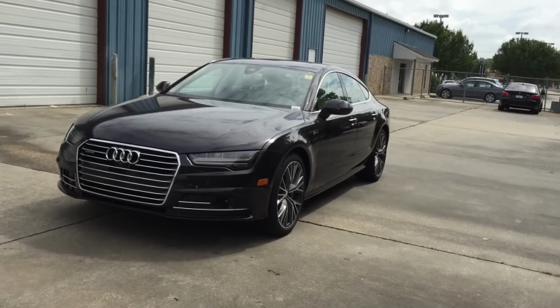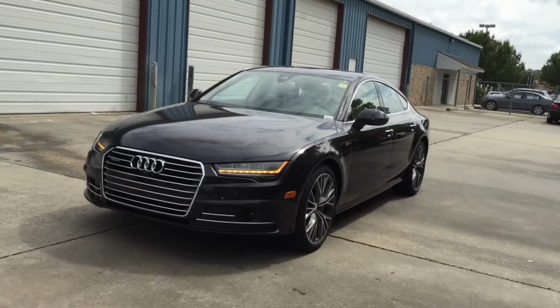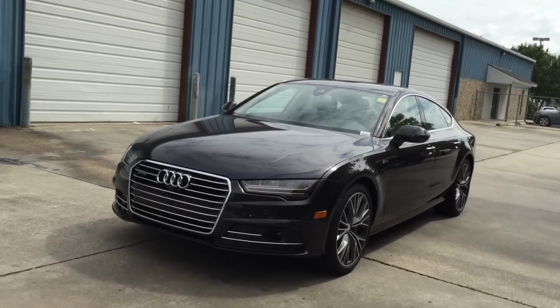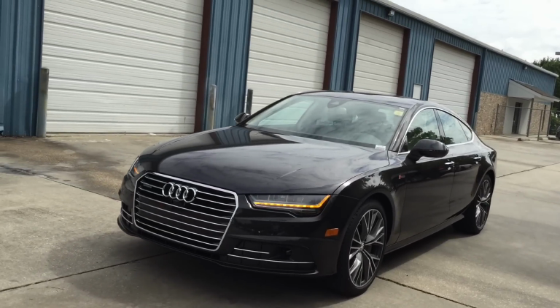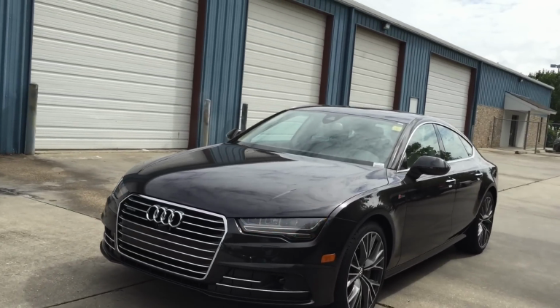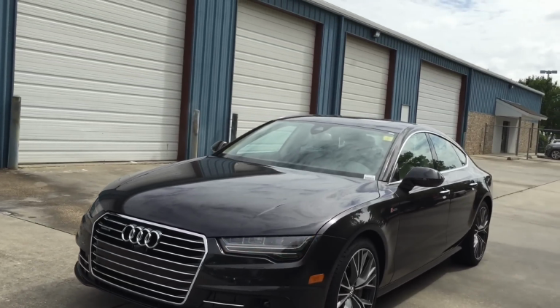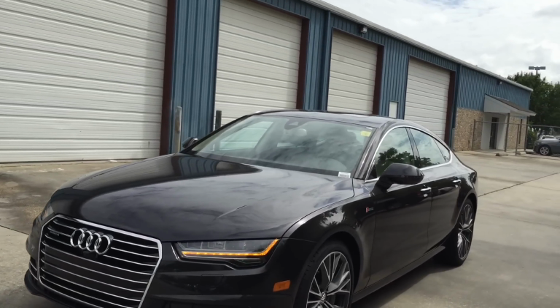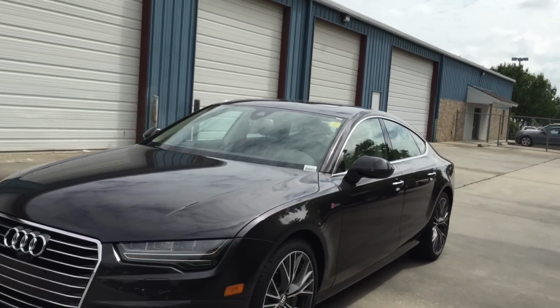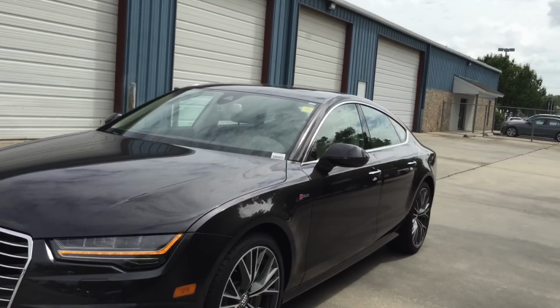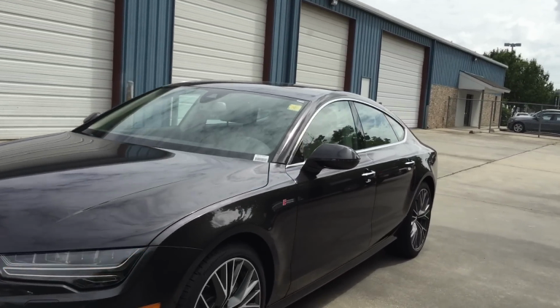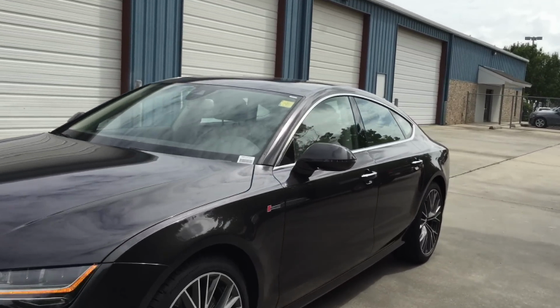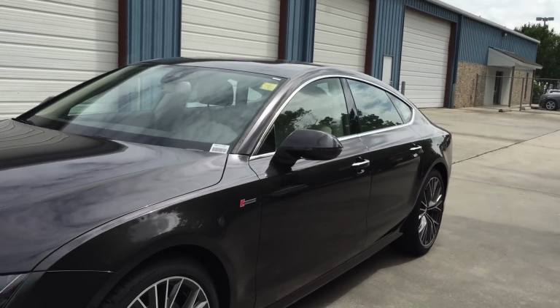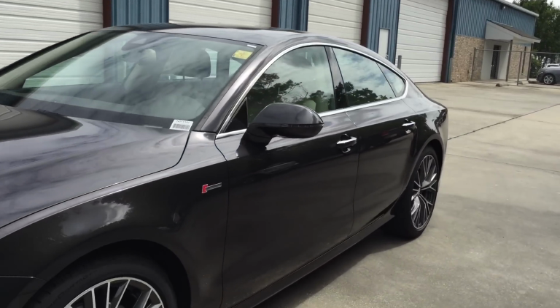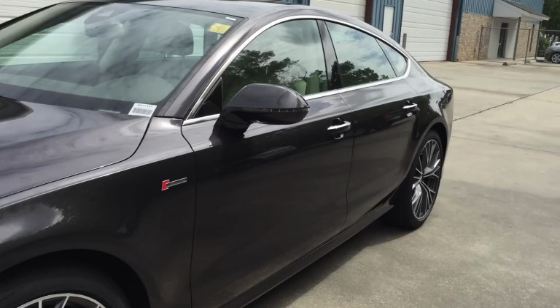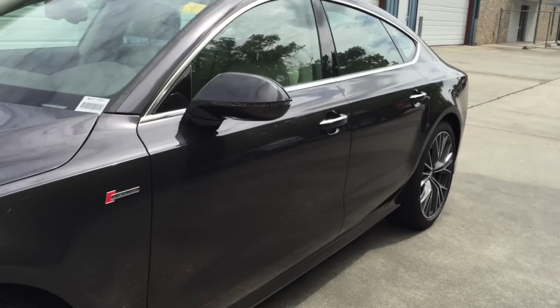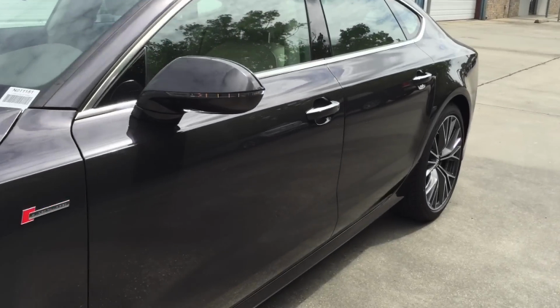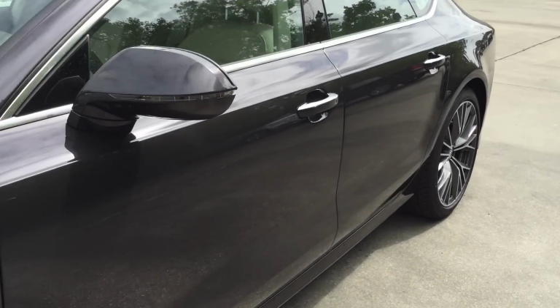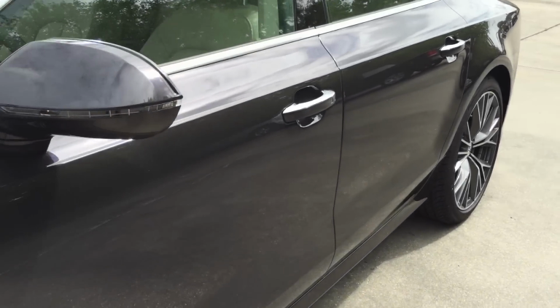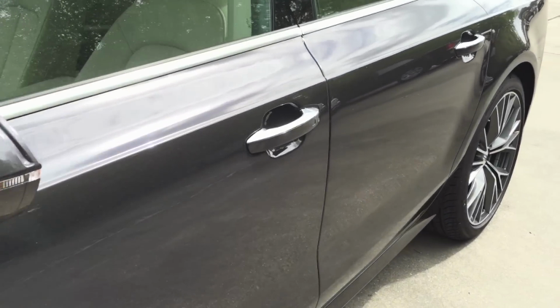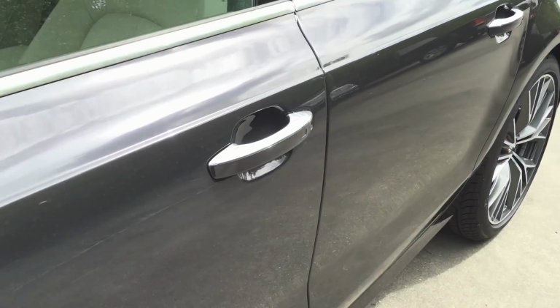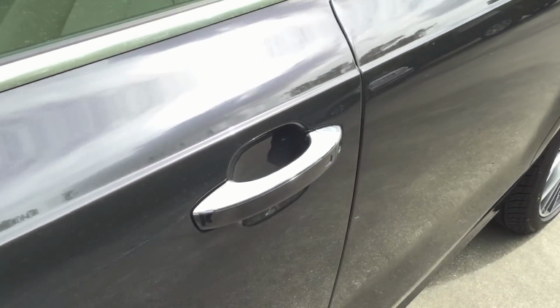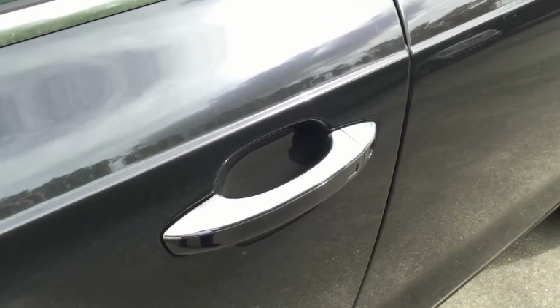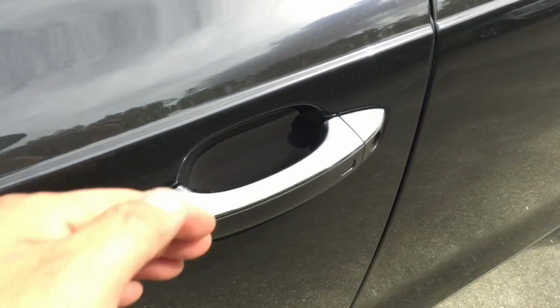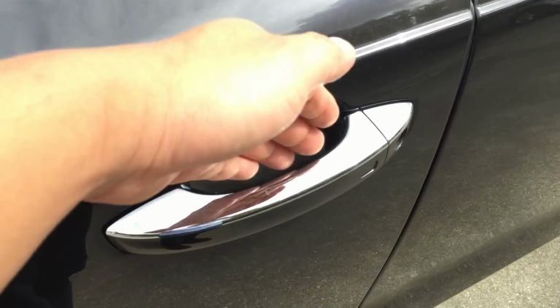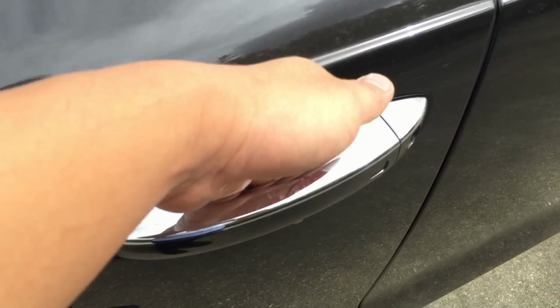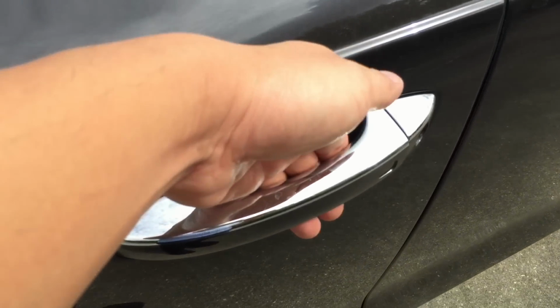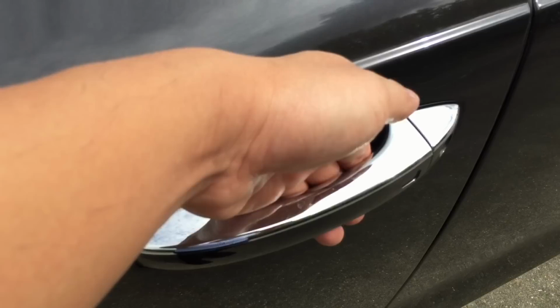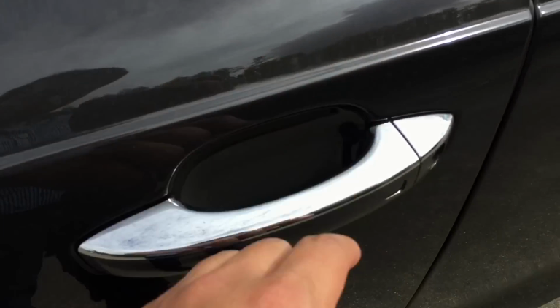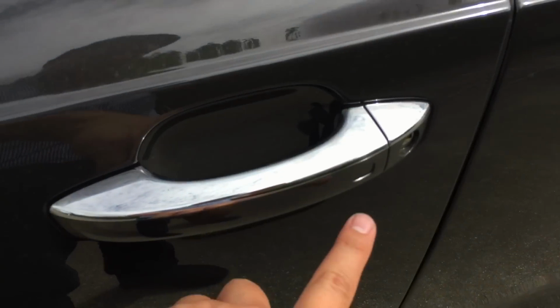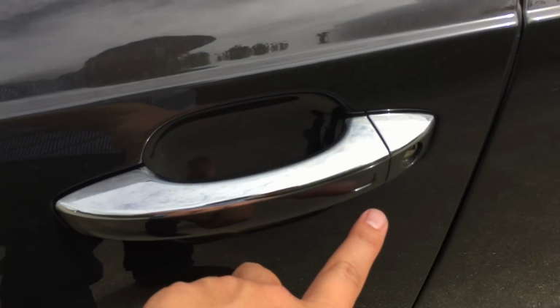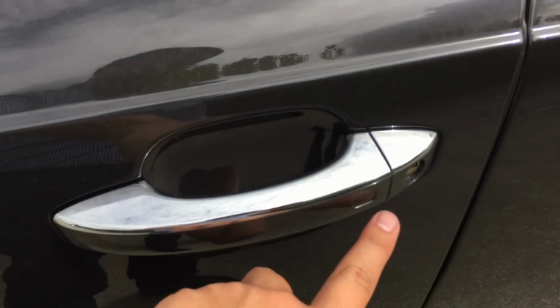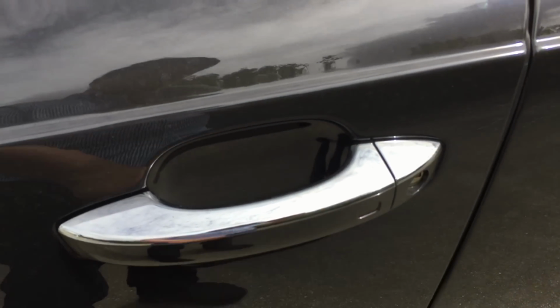The 2016 model comes with smart keyless access entry. All you really have to do is leave the keys in your pocket or purse. To unlock, simply put your hand behind the handle, and to lock, simply touch right there.